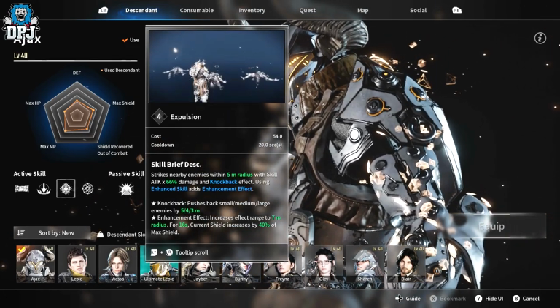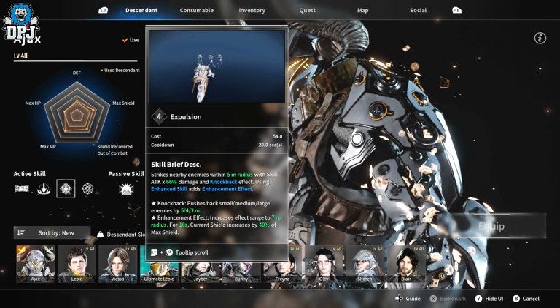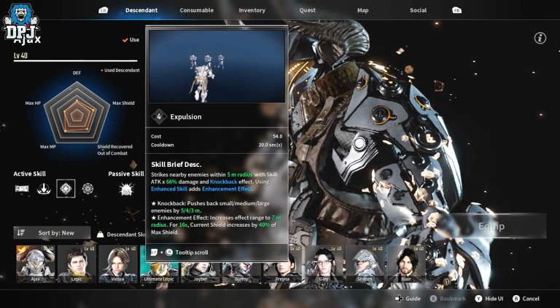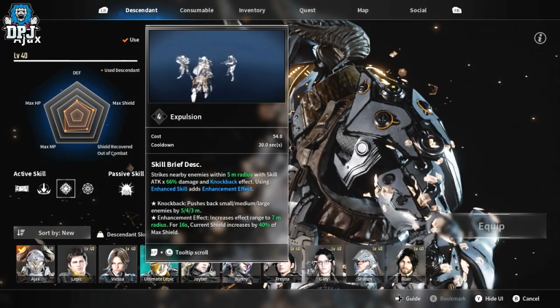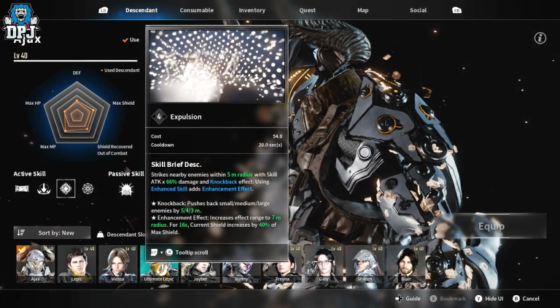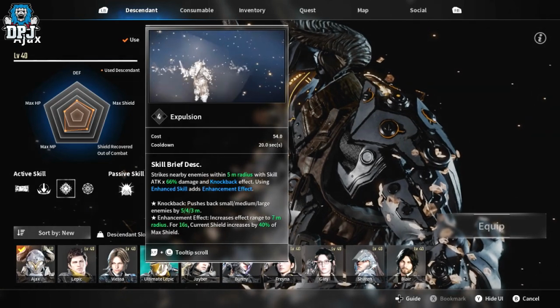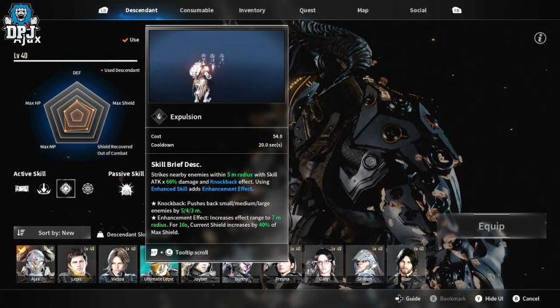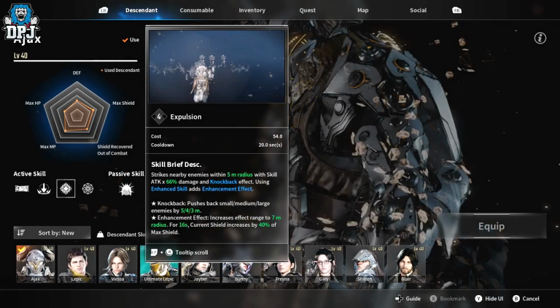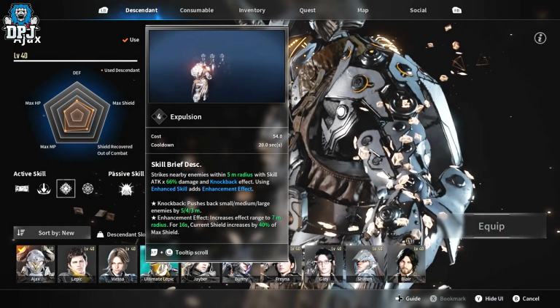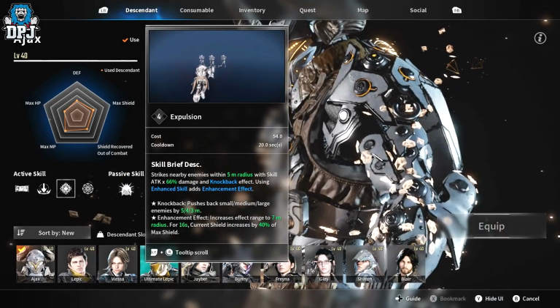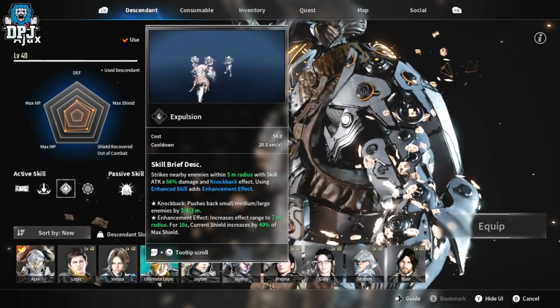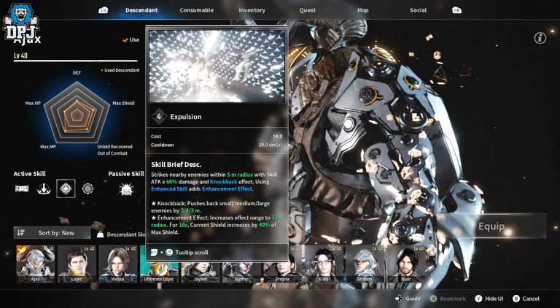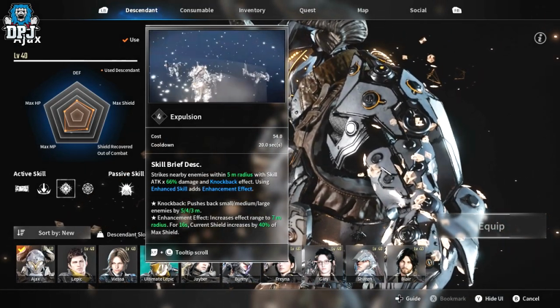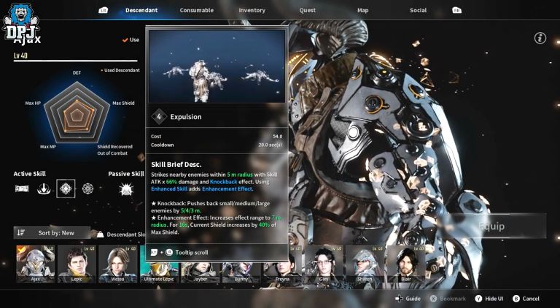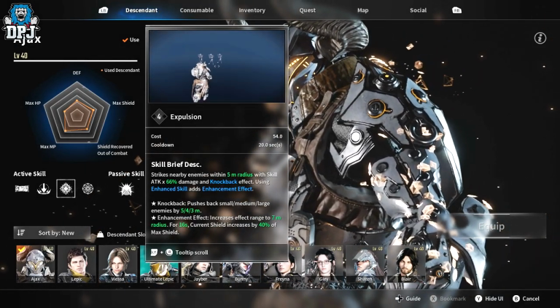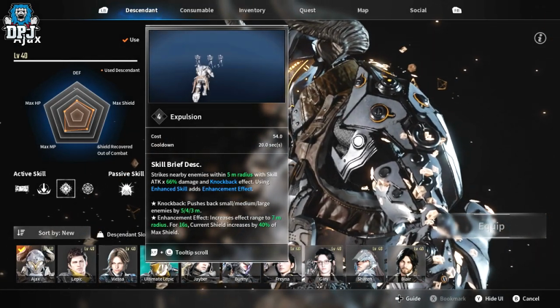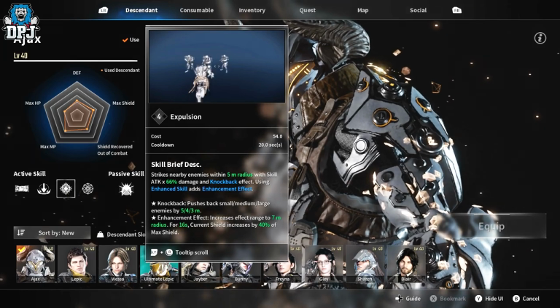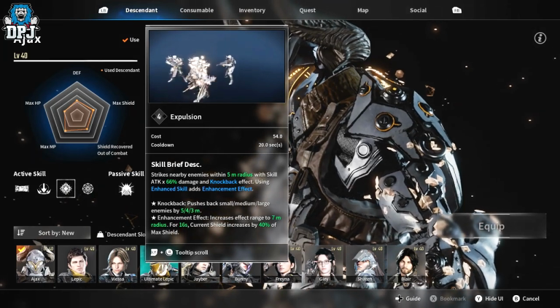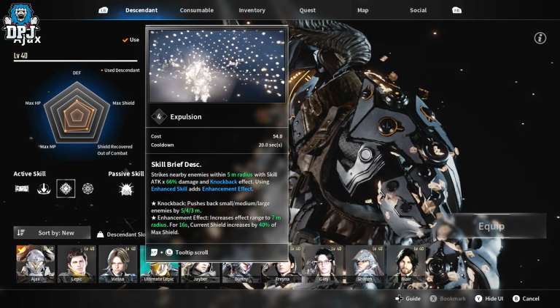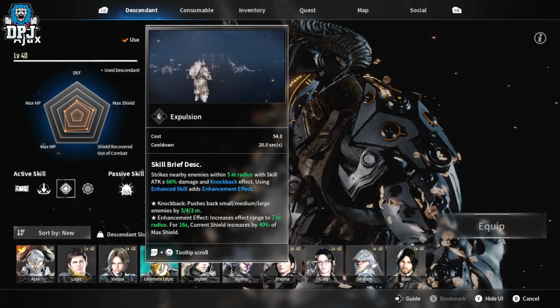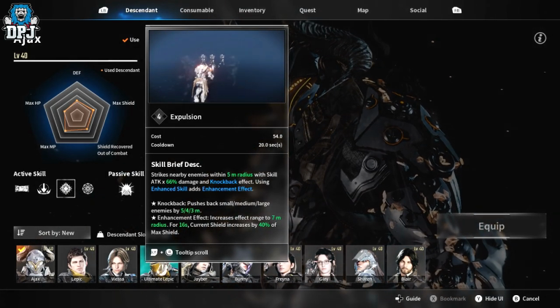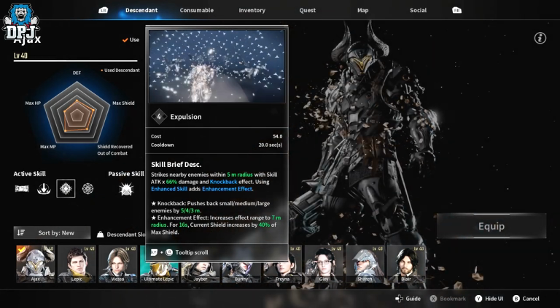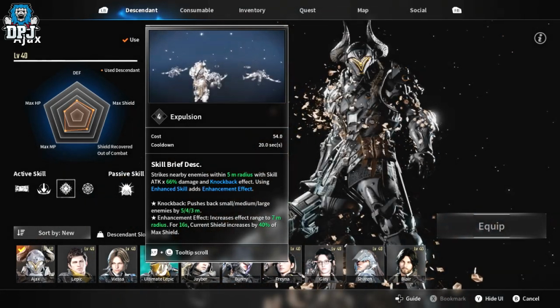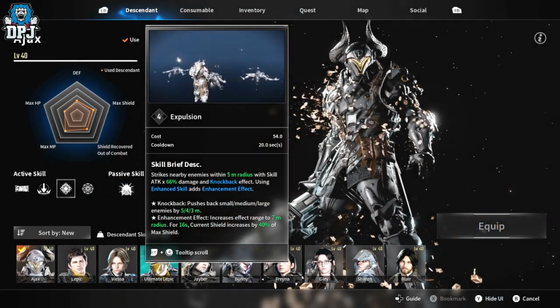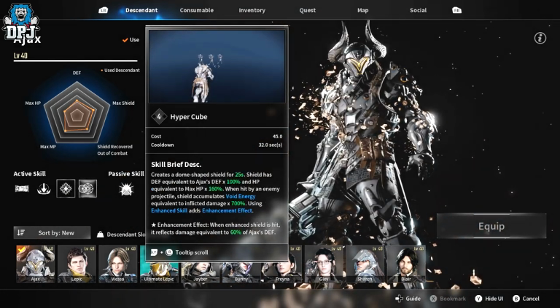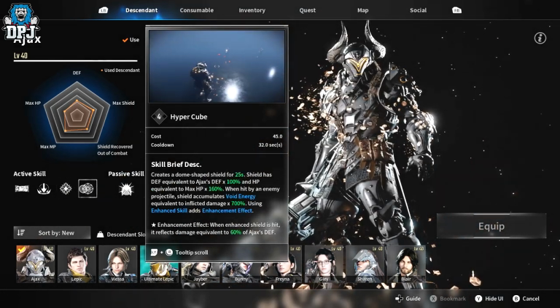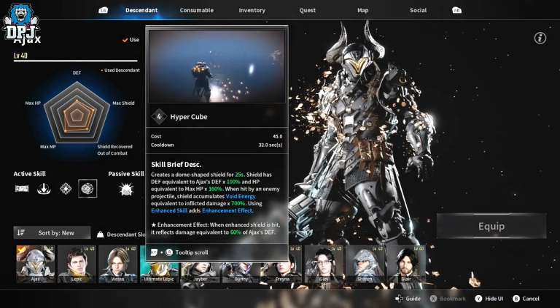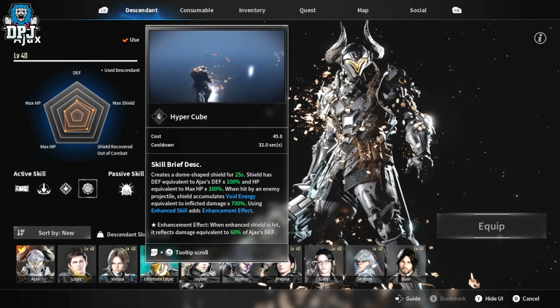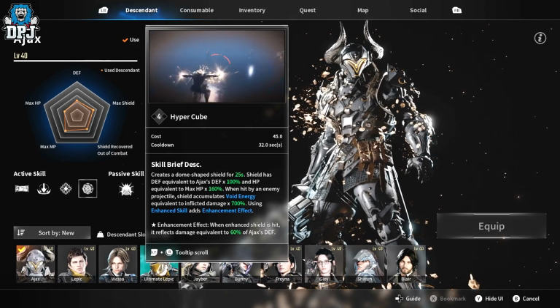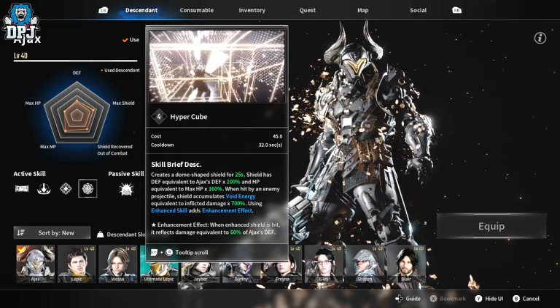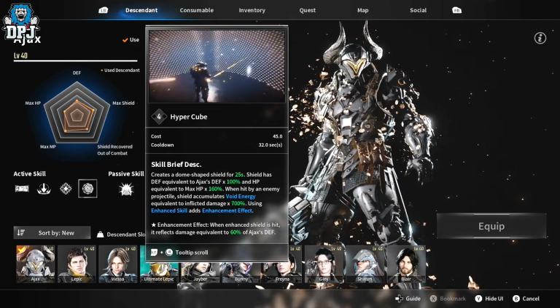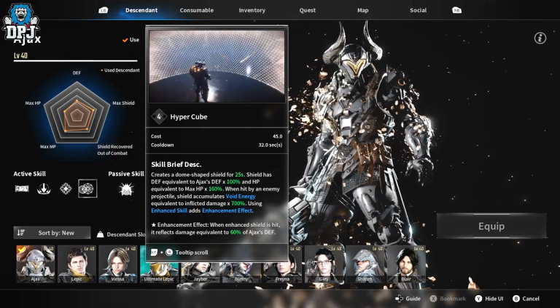Next up we have Expulsion. The demo window makes it look like a shoulder charge, but it actually isn't — it's more of an explosion of energy which blasts enemies away. Much more sophisticated than a Titan shoulder charge.